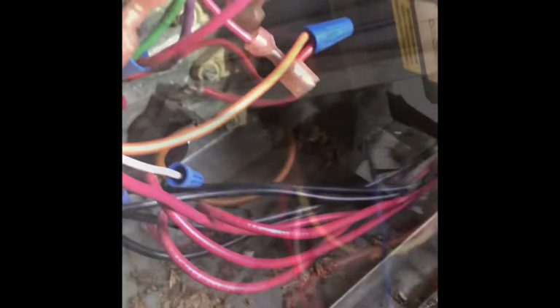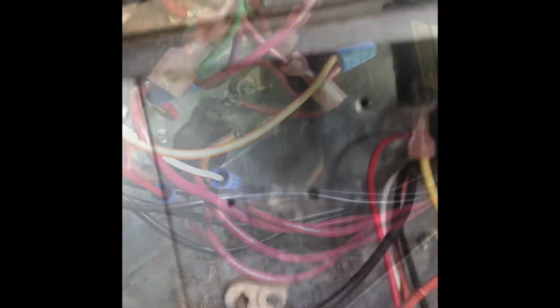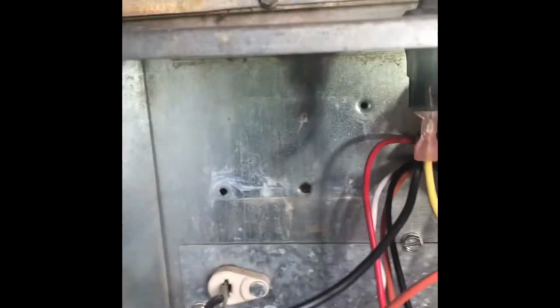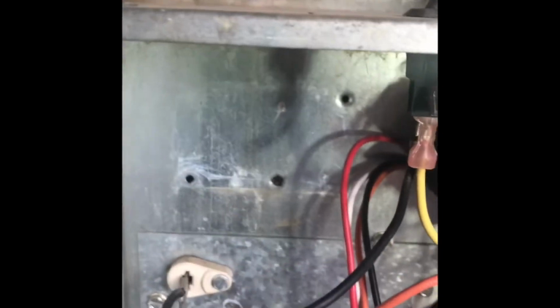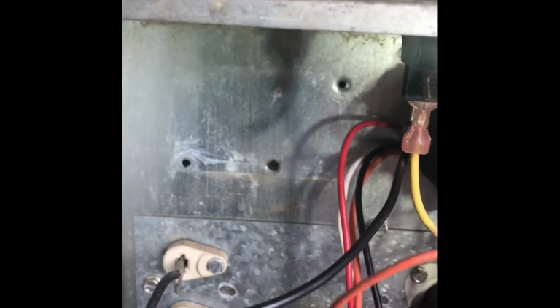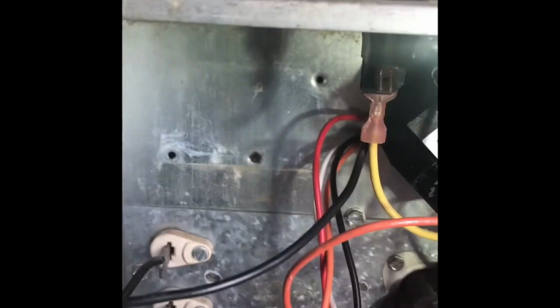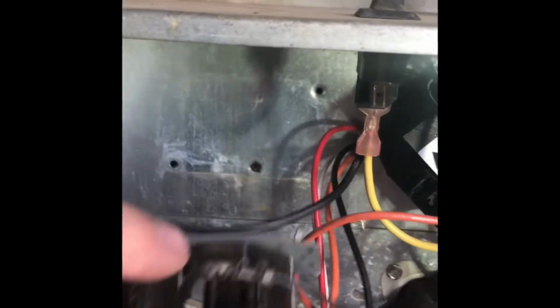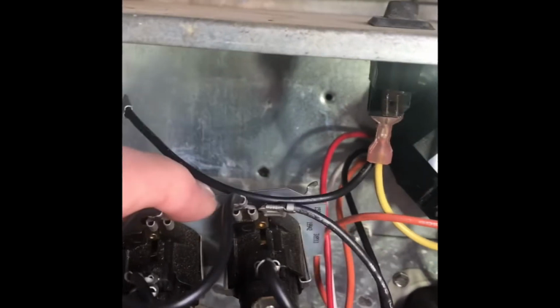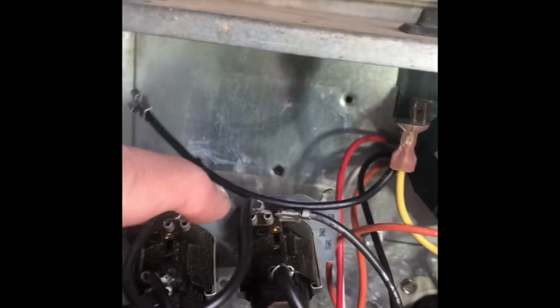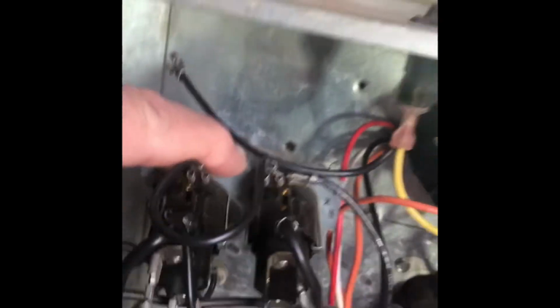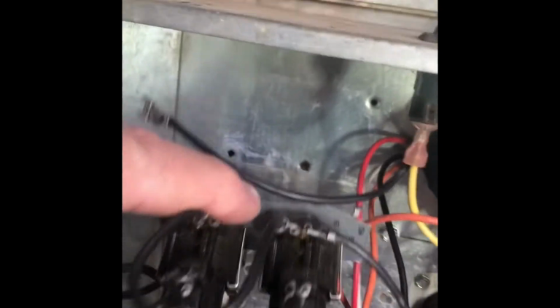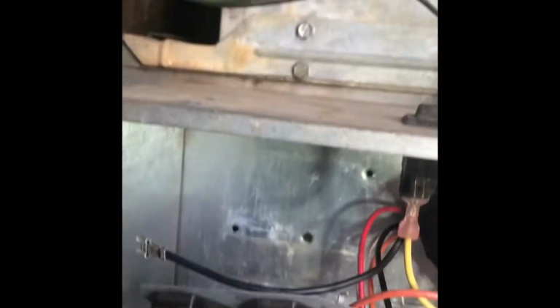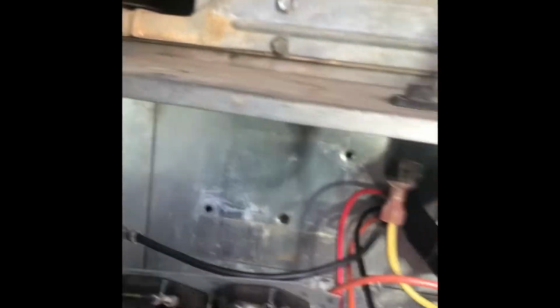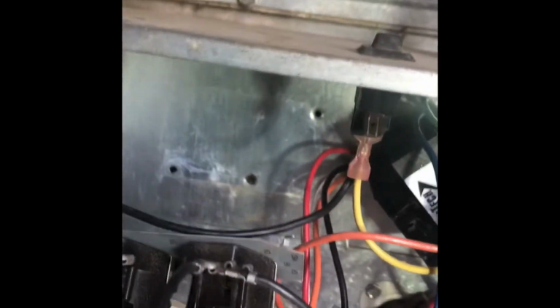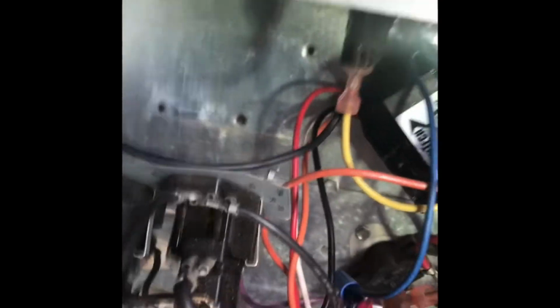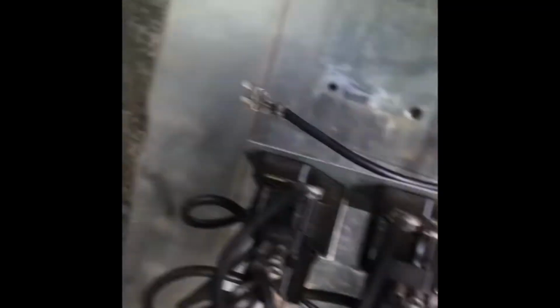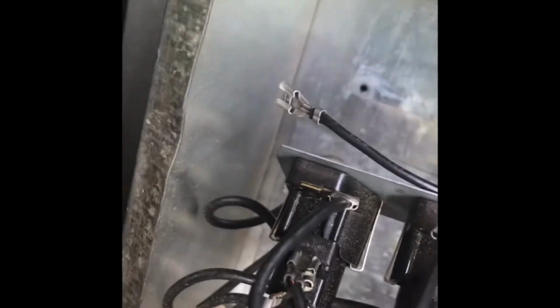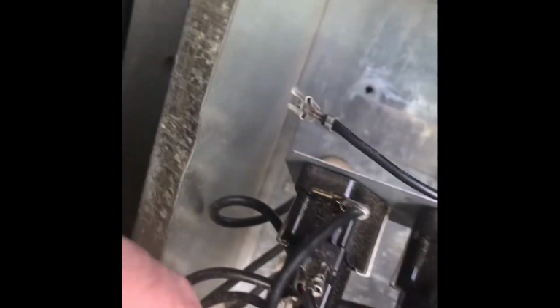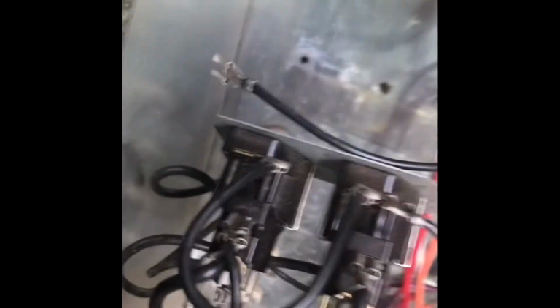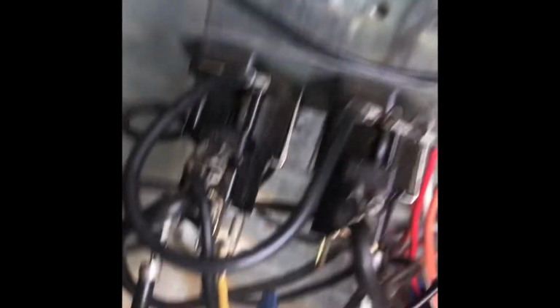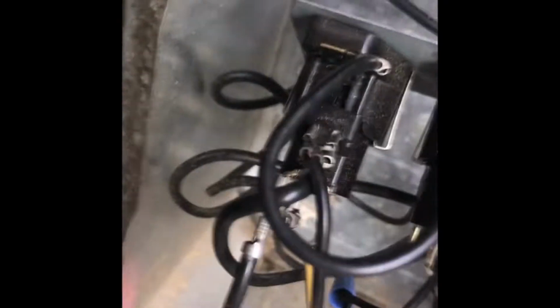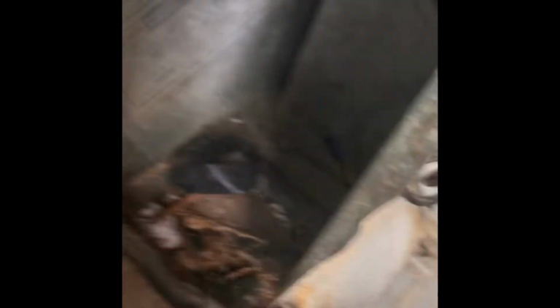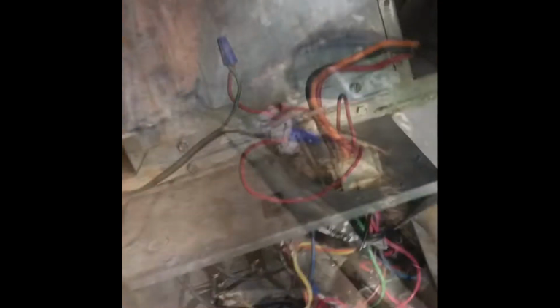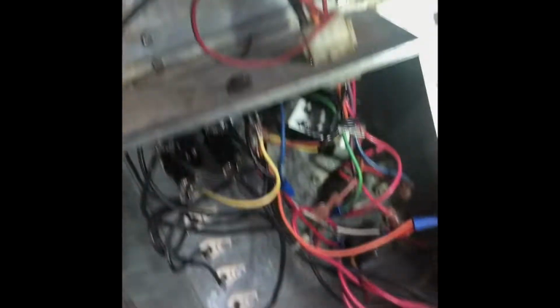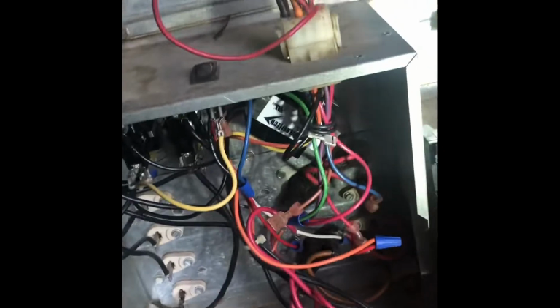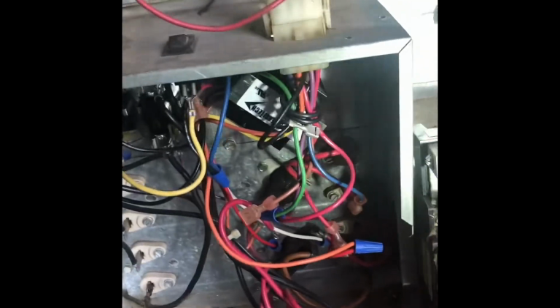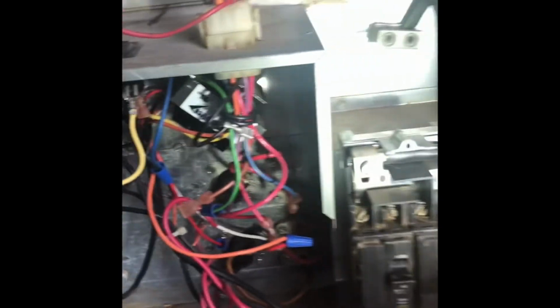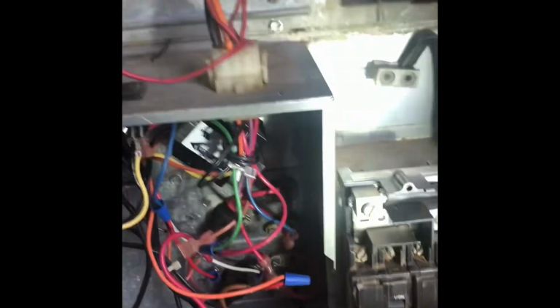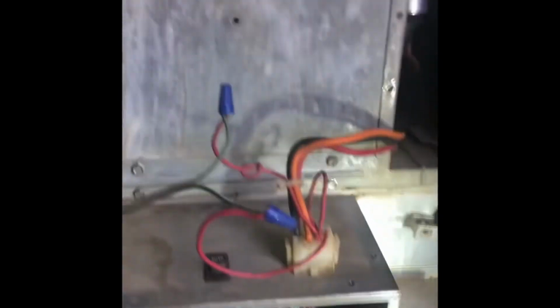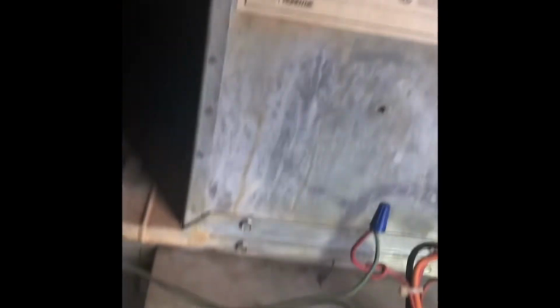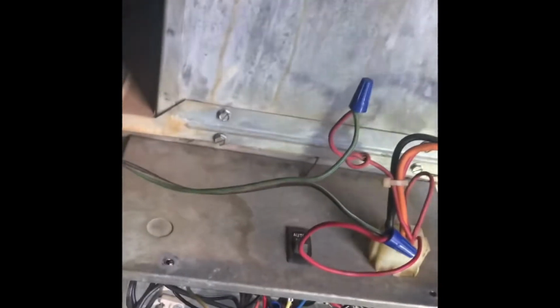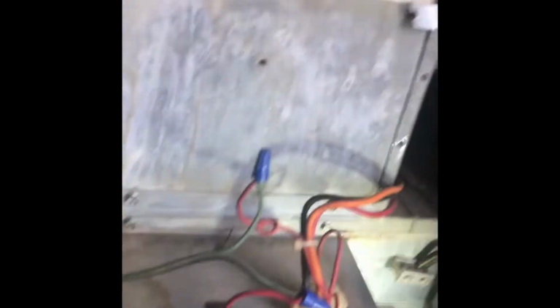Now we have this pulled out of here. We can replace it with the new one and just change wires one at a time. We now have our sequencer changed.